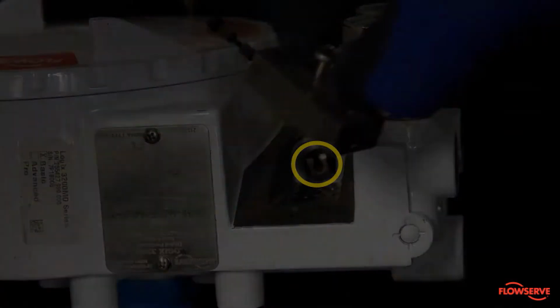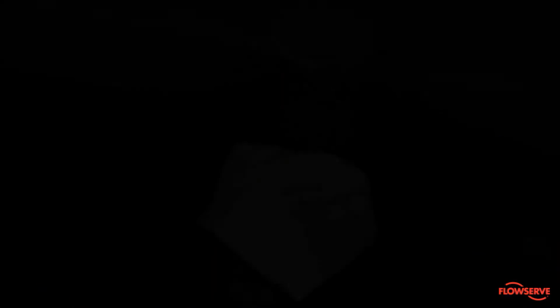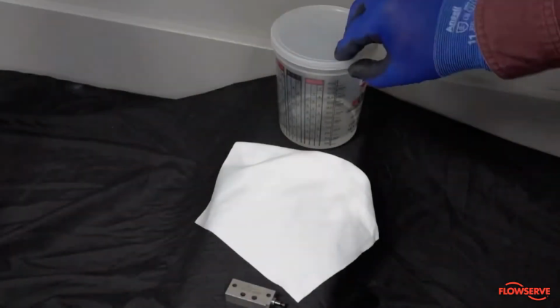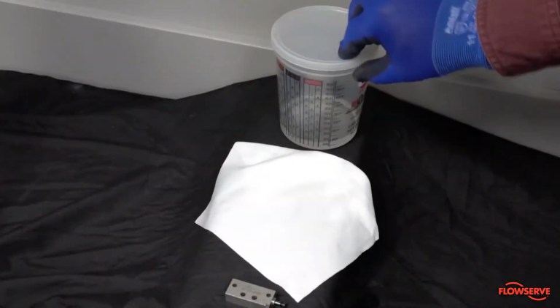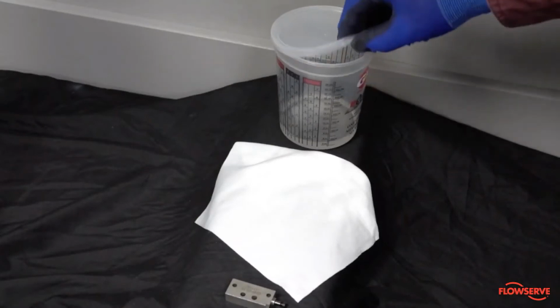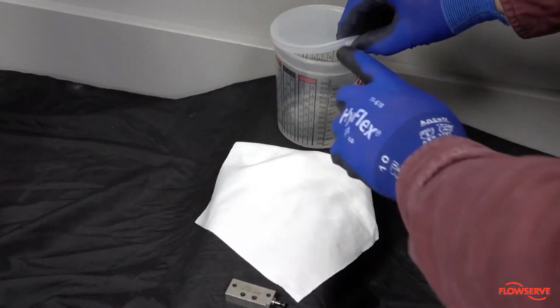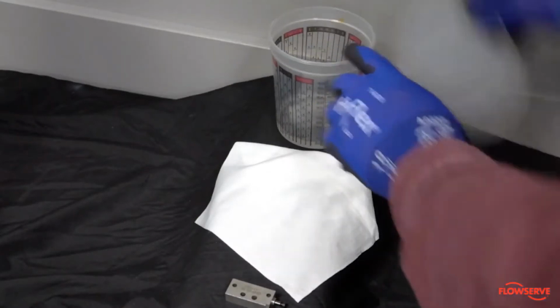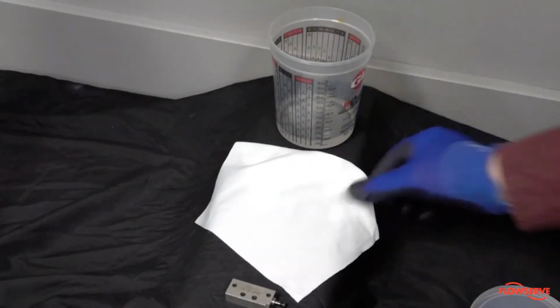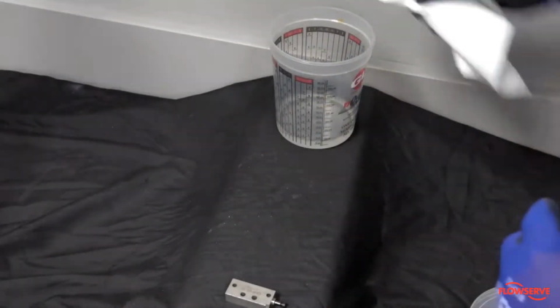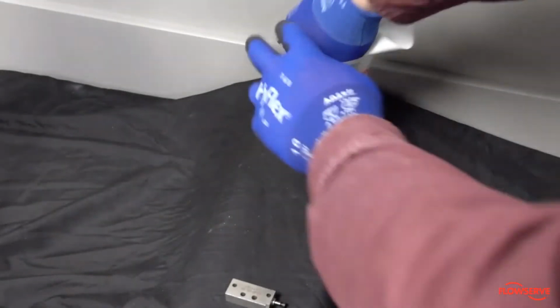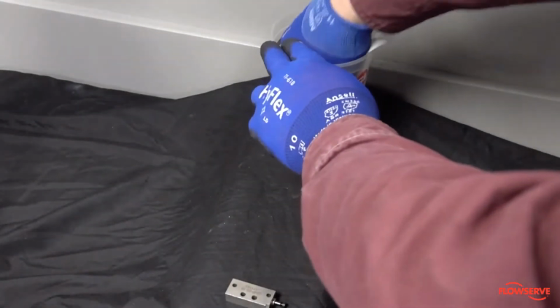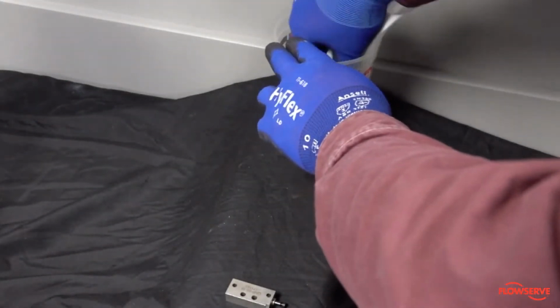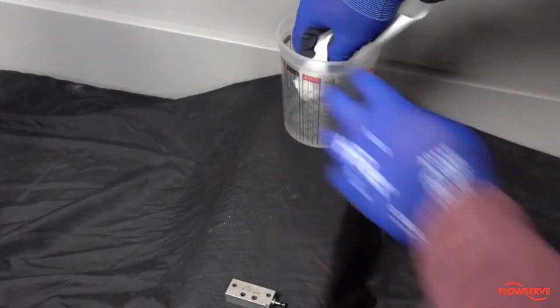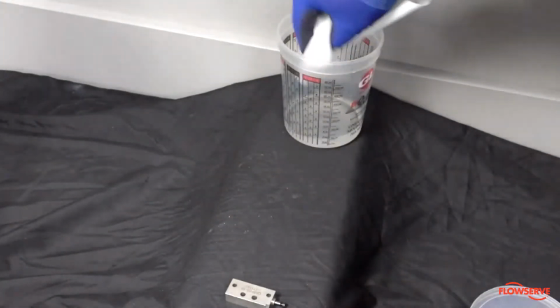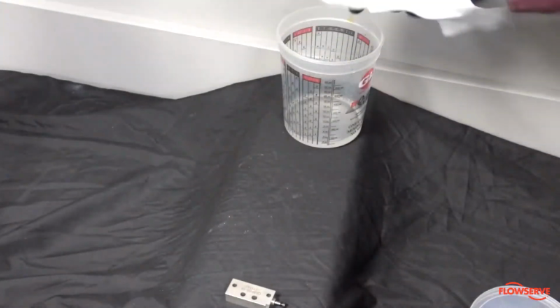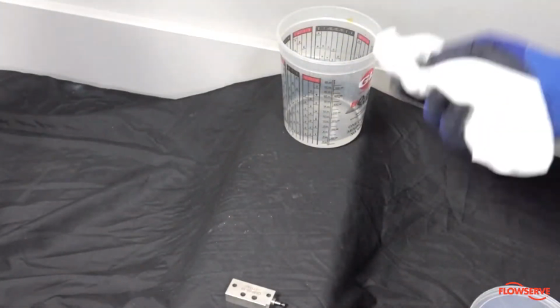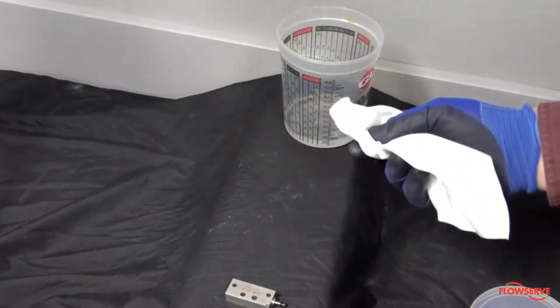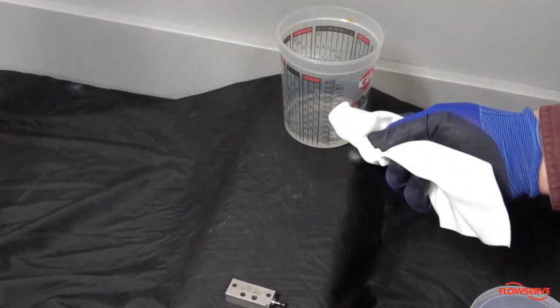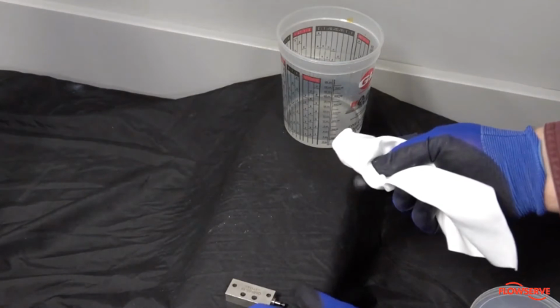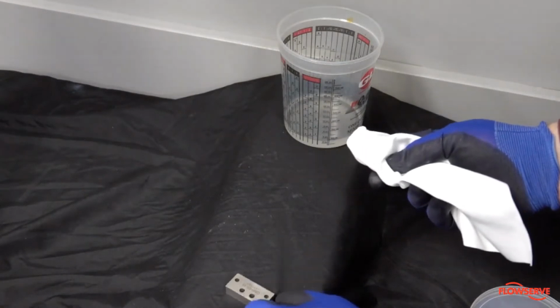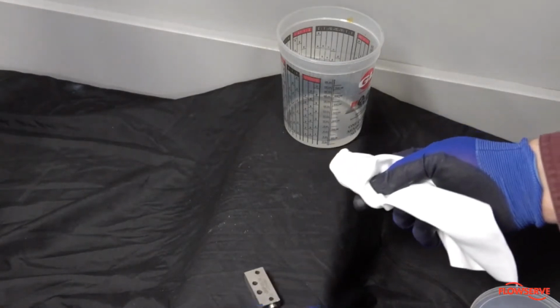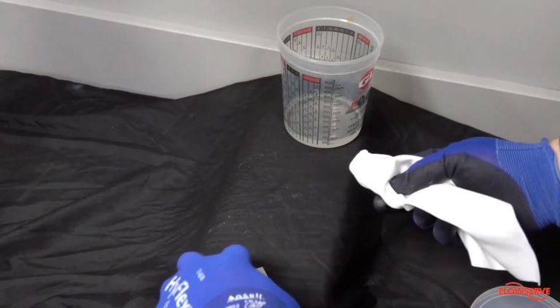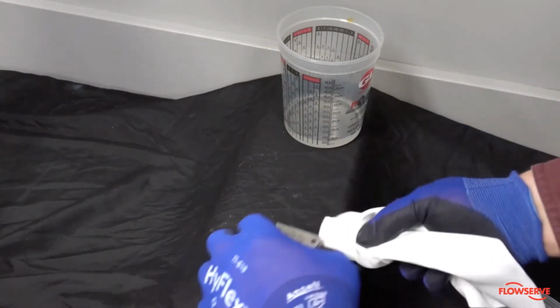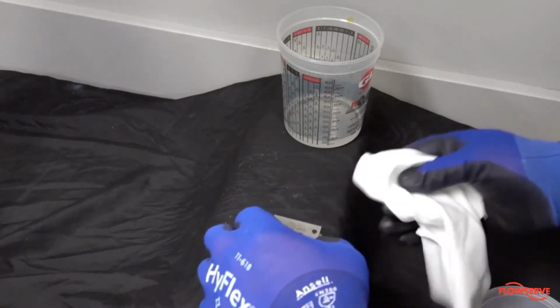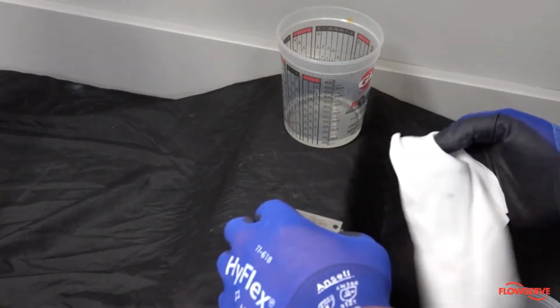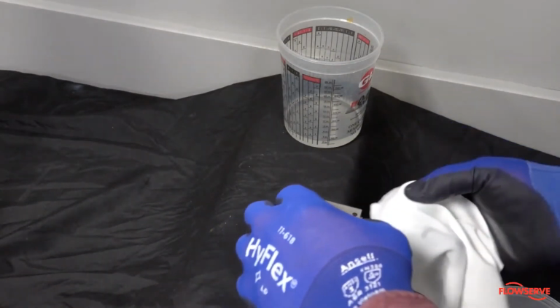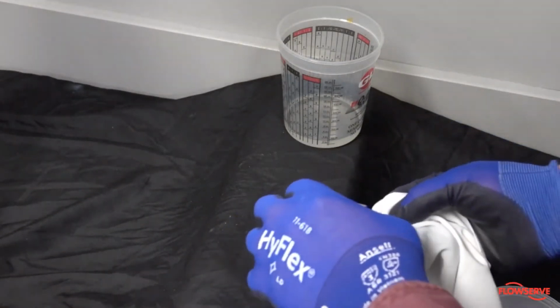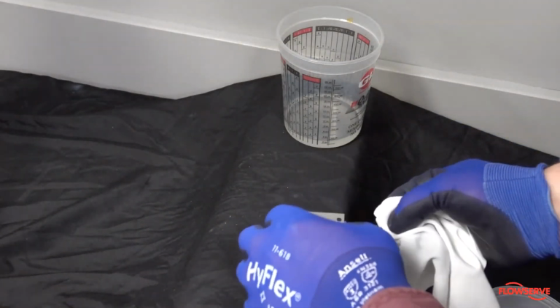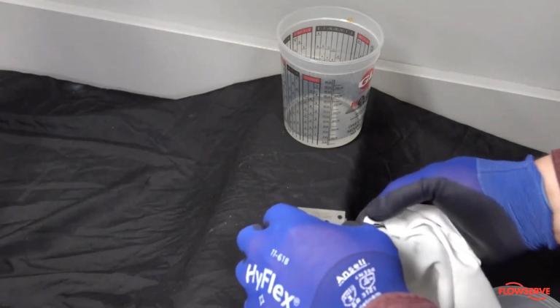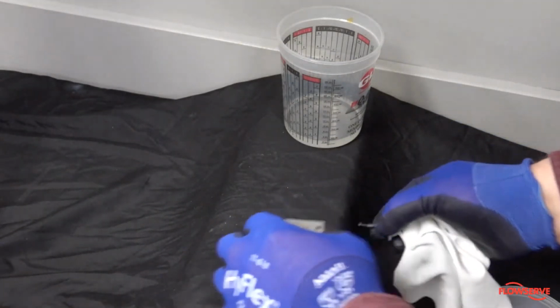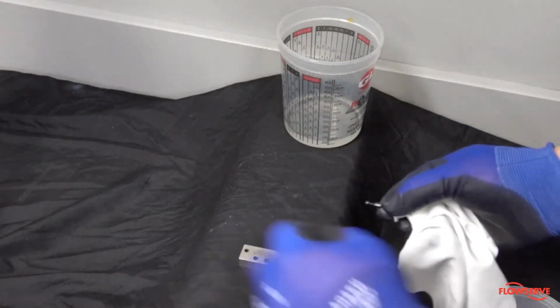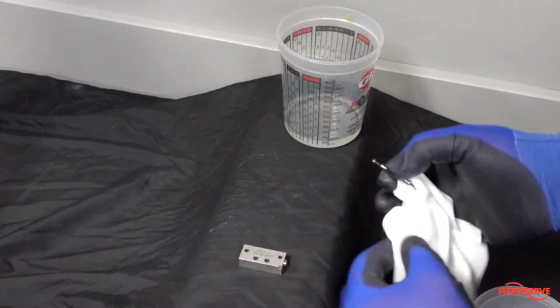Cleaning the block and valve requires the use of isopropyl alcohol and a lint-free cloth. Begin by dipping the lint-free cloth into the isopropyl alcohol.